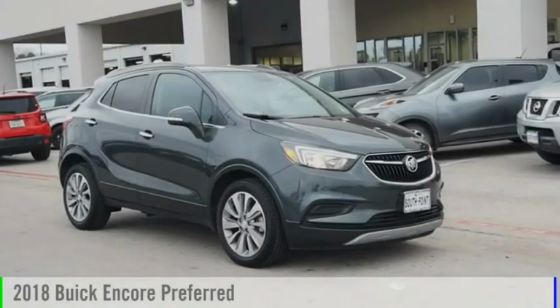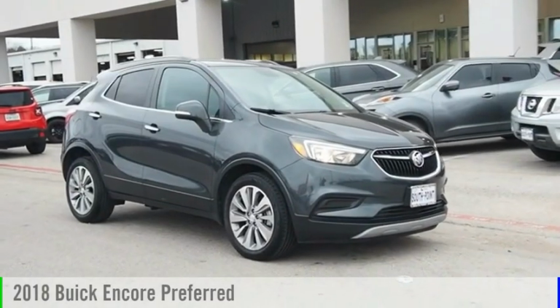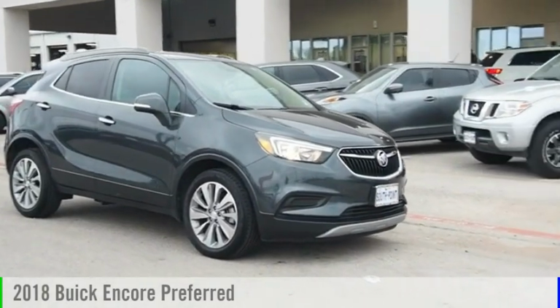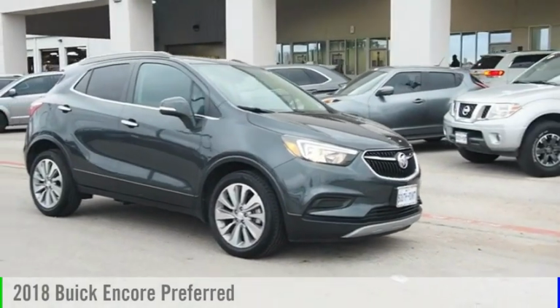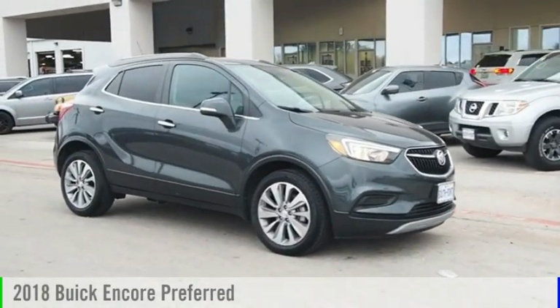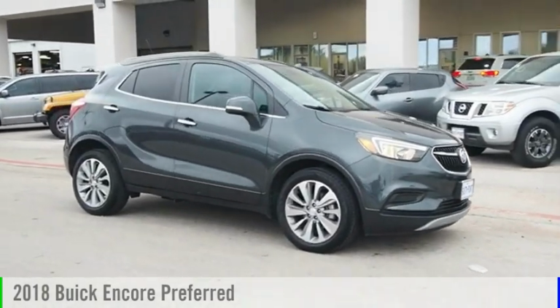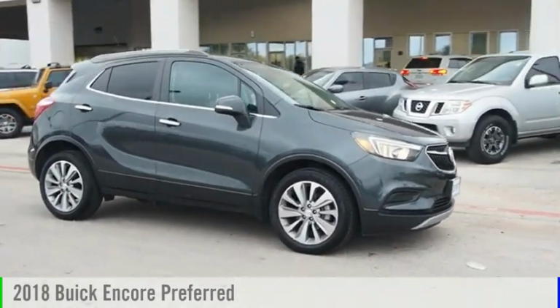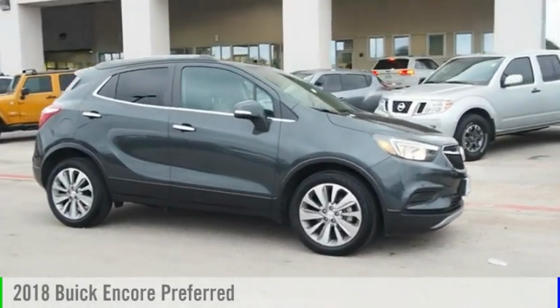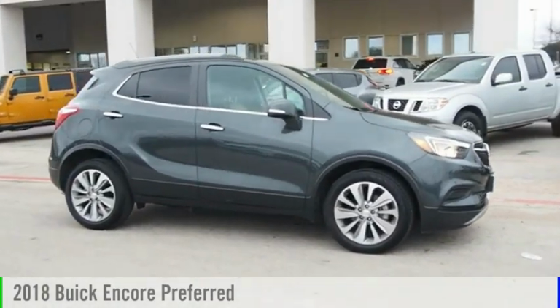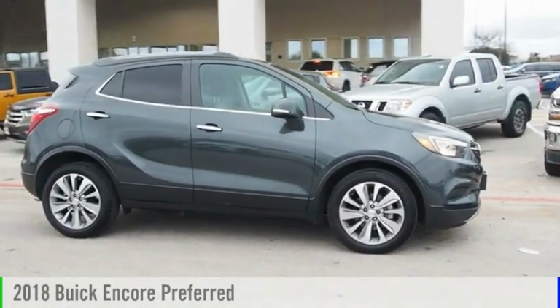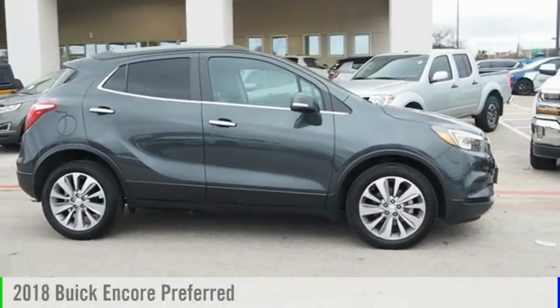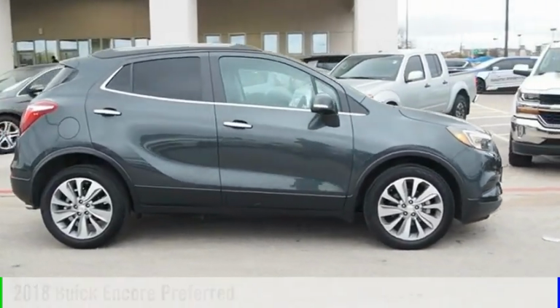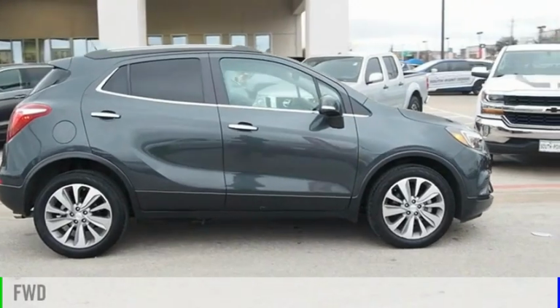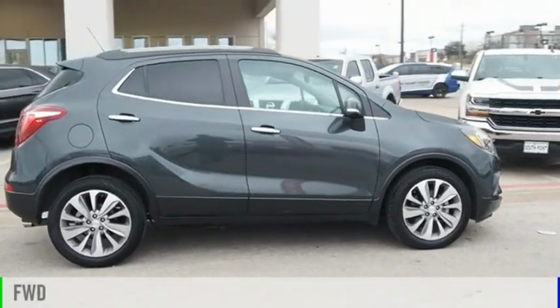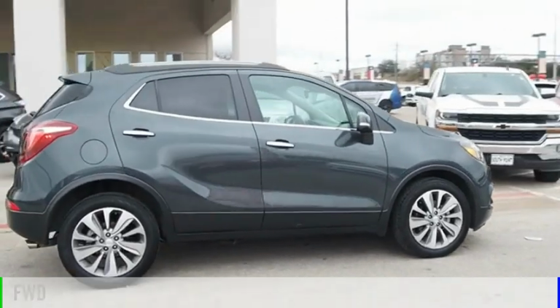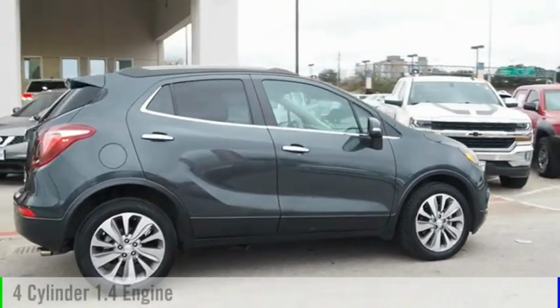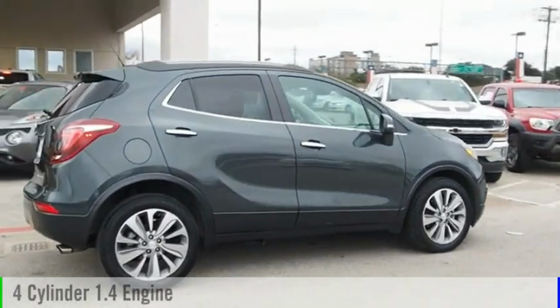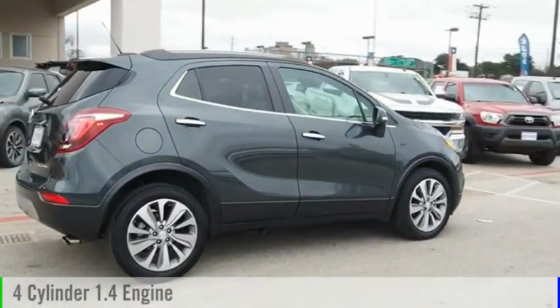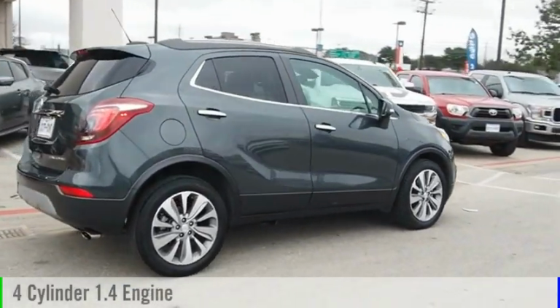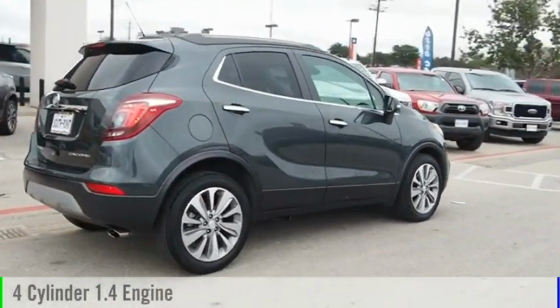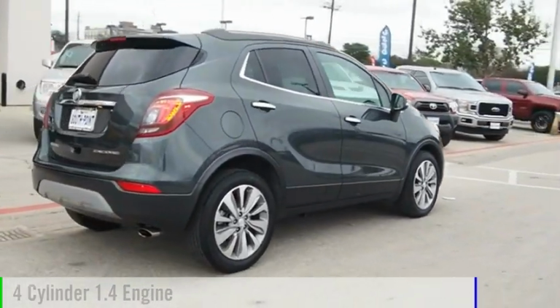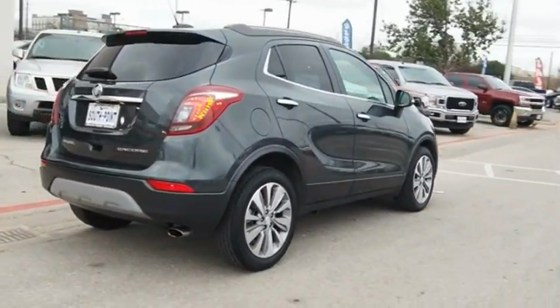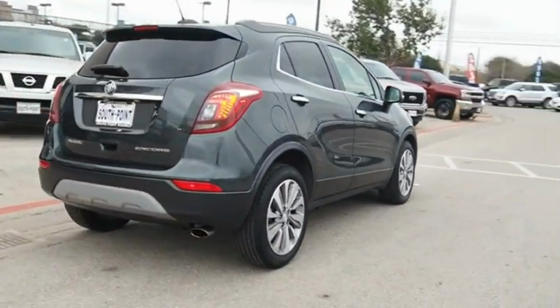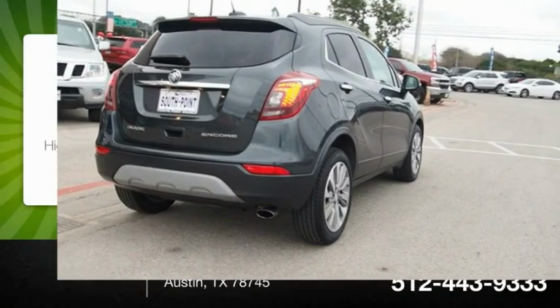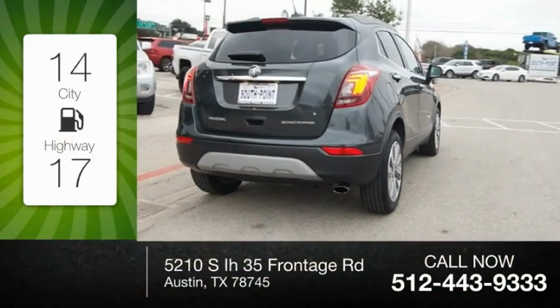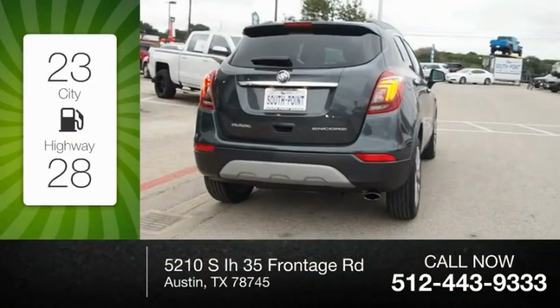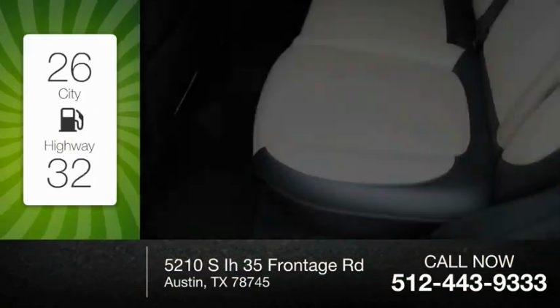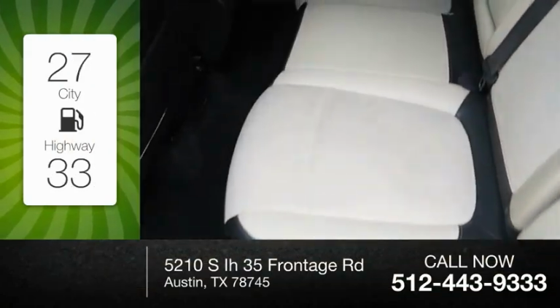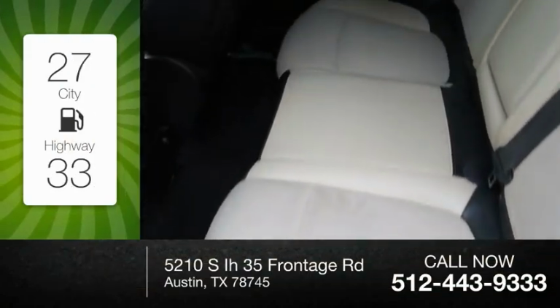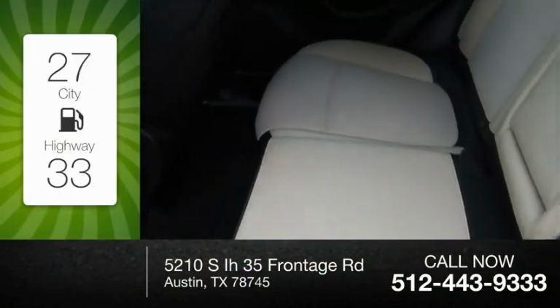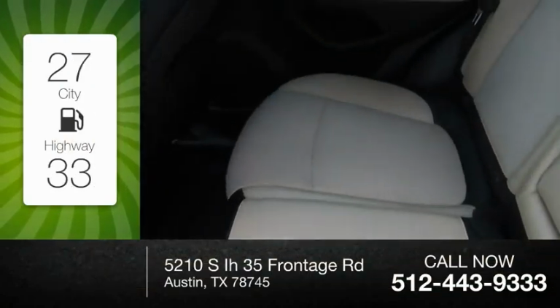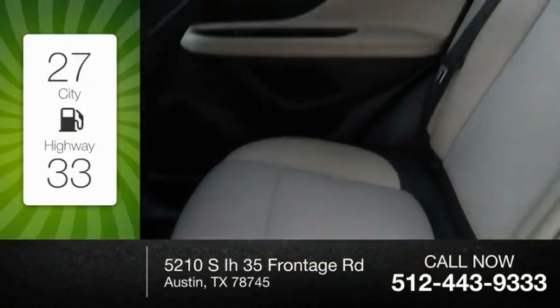Come test drive the 2018 Encore. This vehicle is powered by a front-wheel drive, four-cylinder, 1.4-liter engine. Great fuel efficiency saves you money by requiring fewer trips to the gas station.